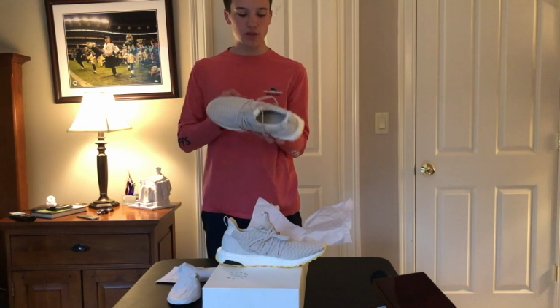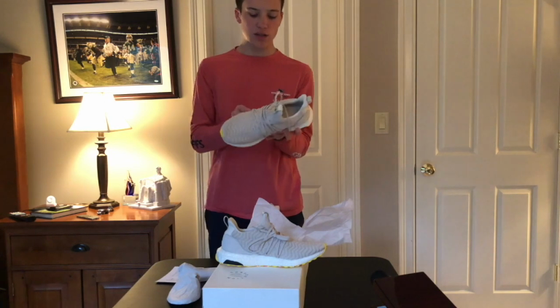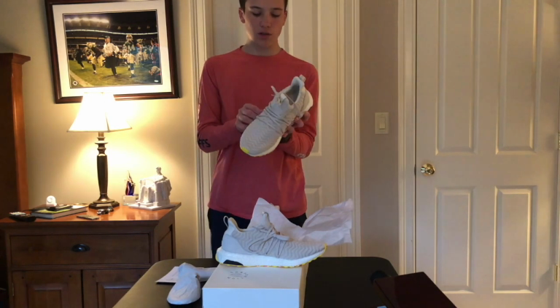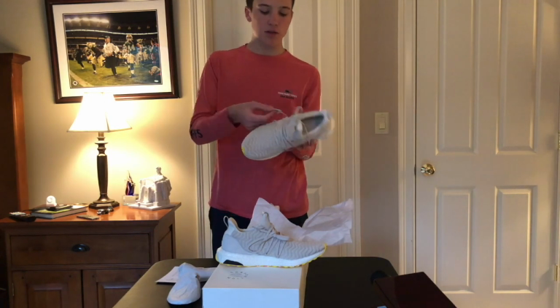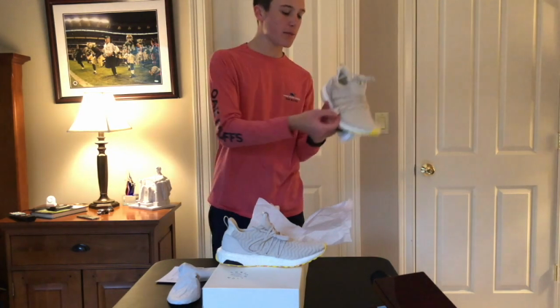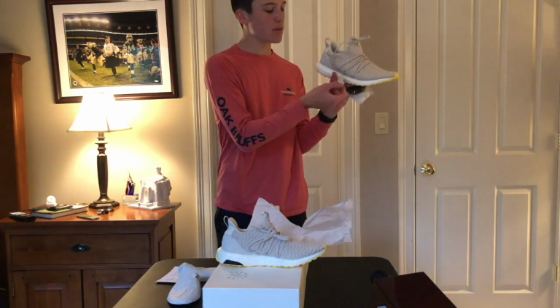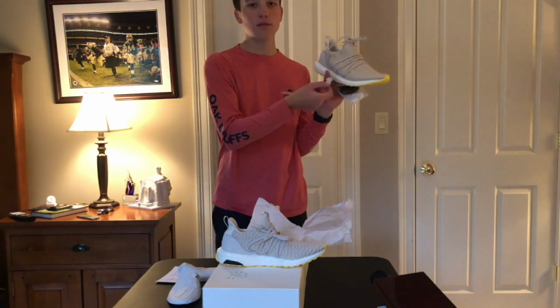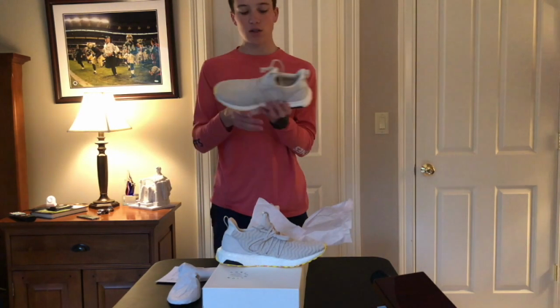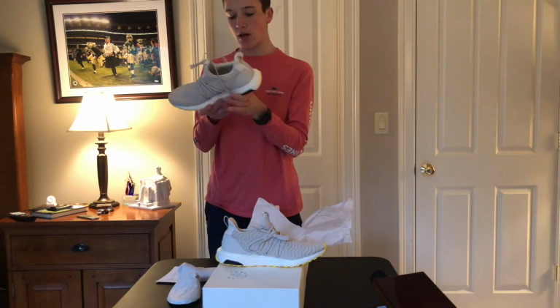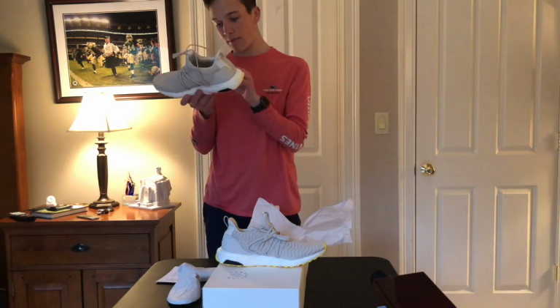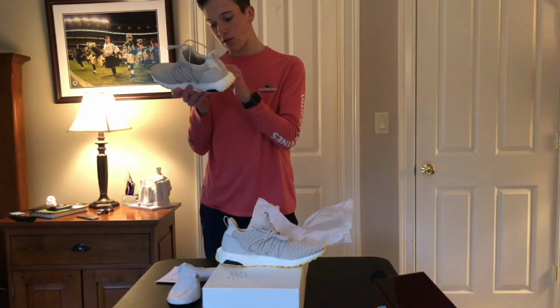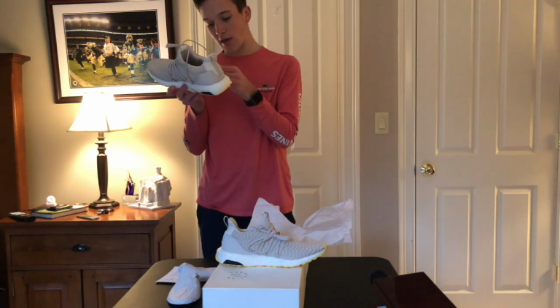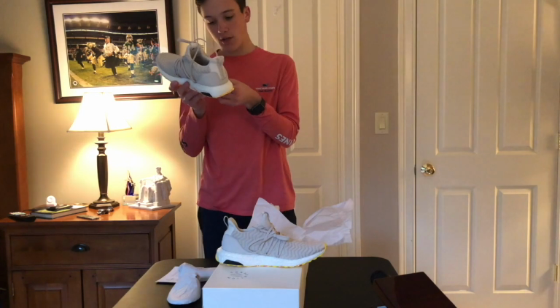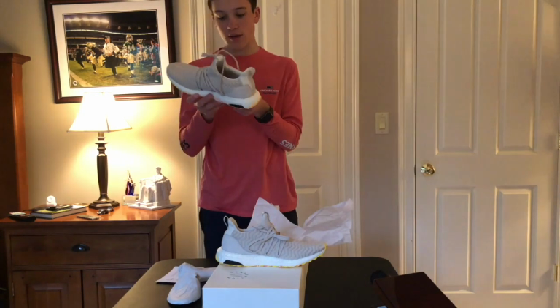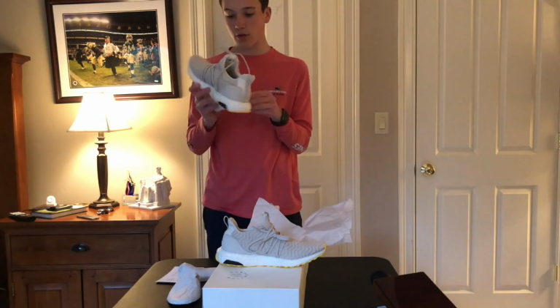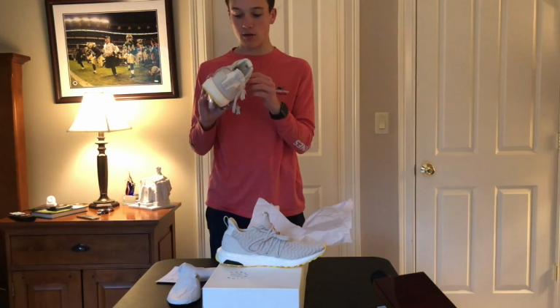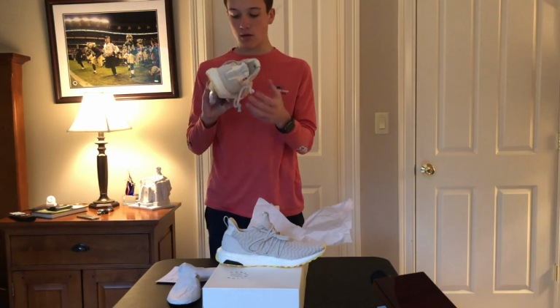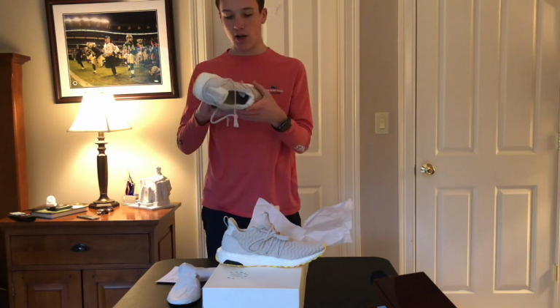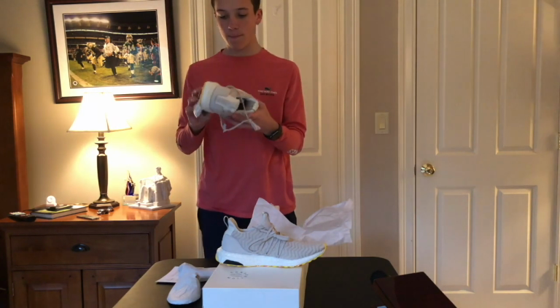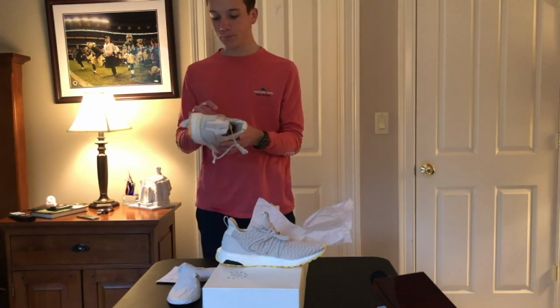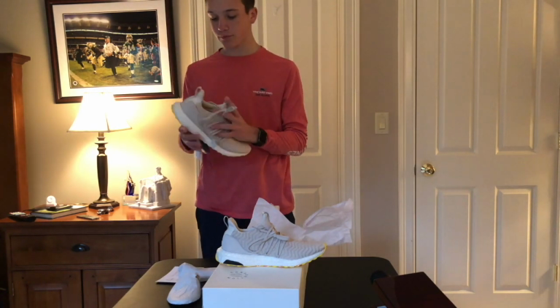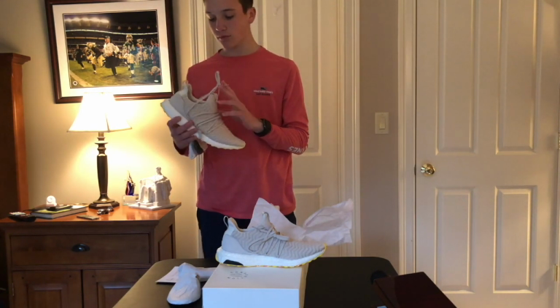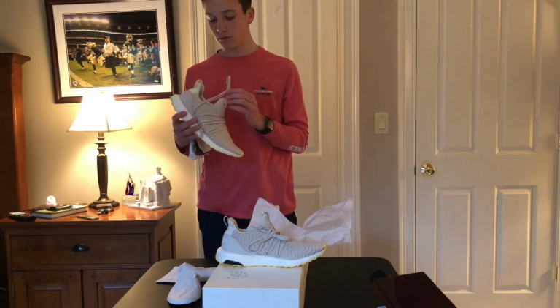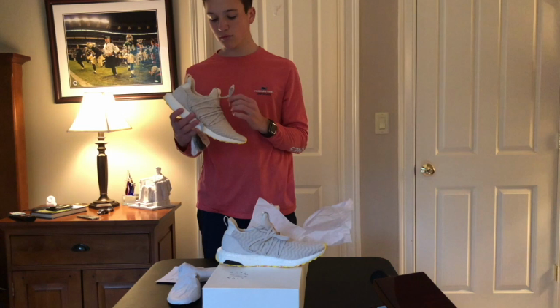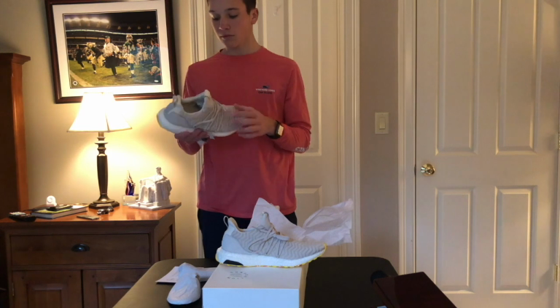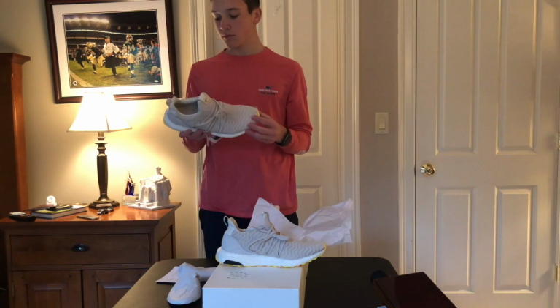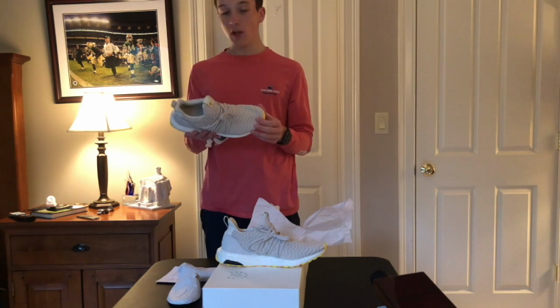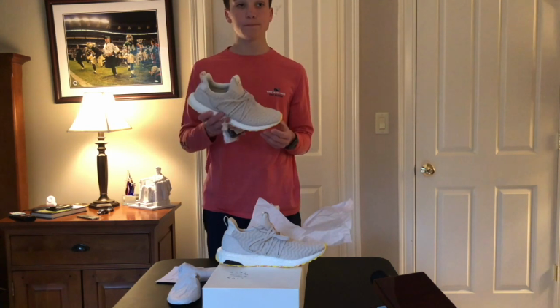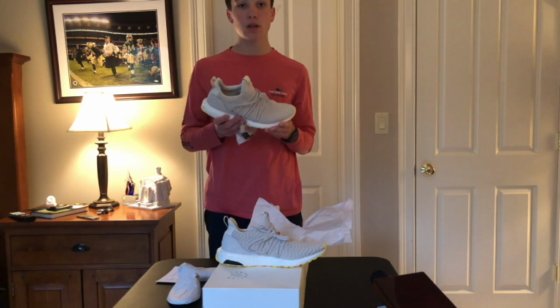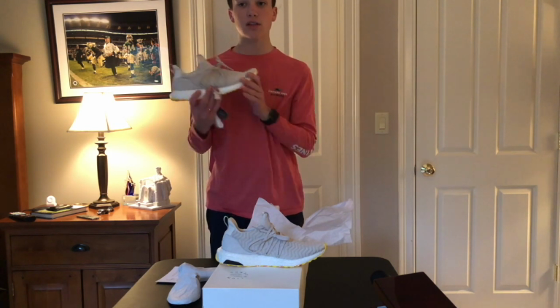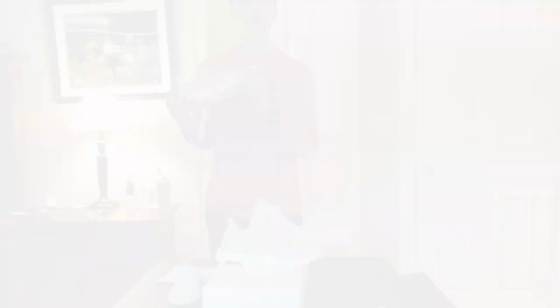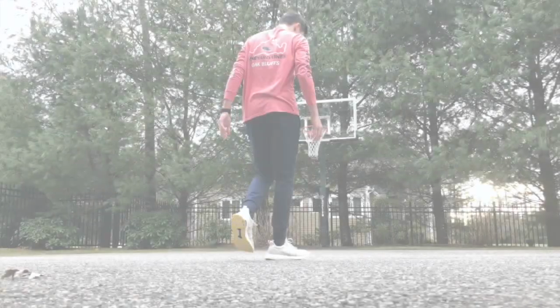This real leather tab is made to be cut off — it's just so that you get a little sample of what you're getting on top. Let's get to the unboxing.